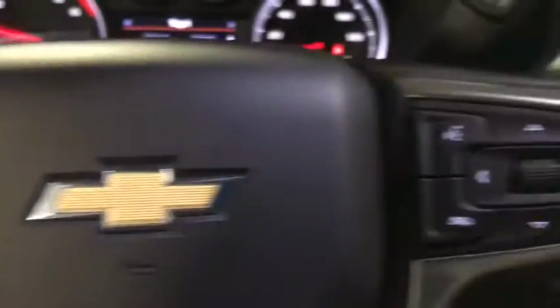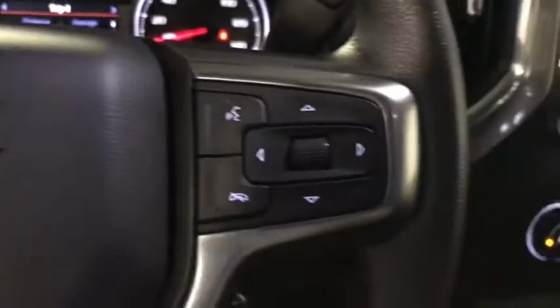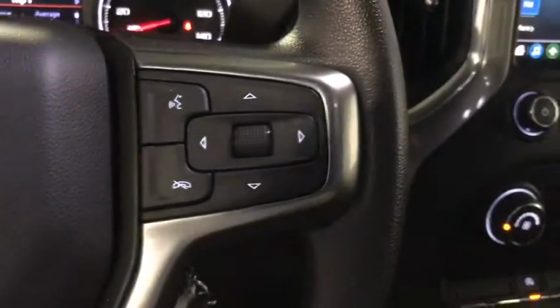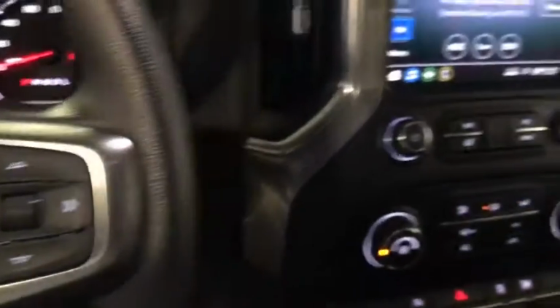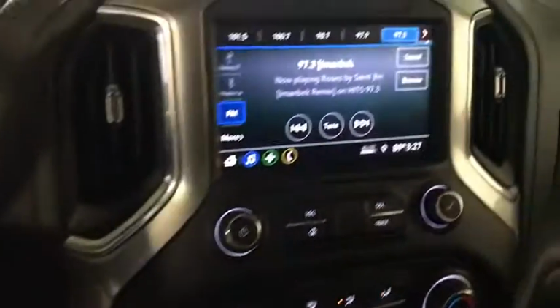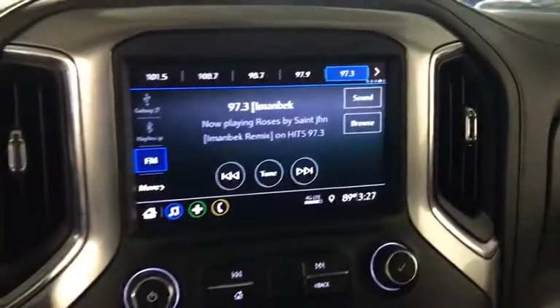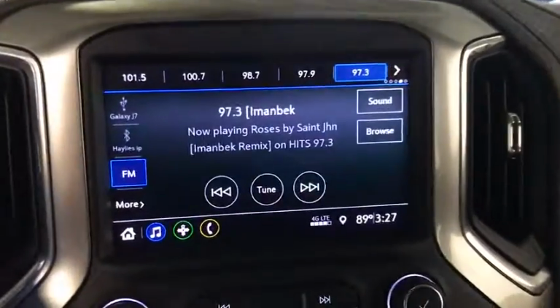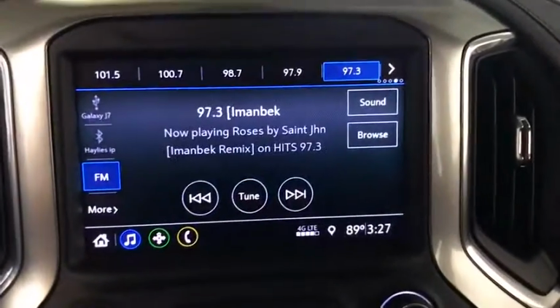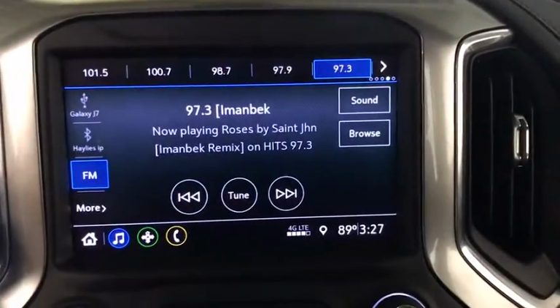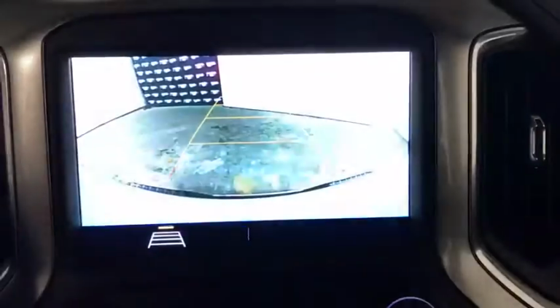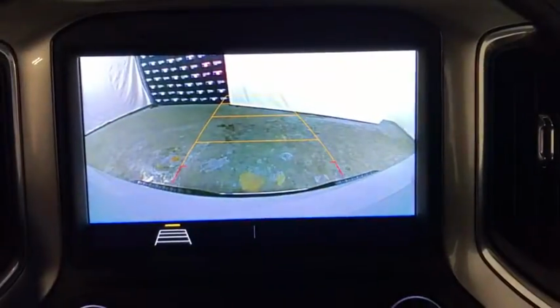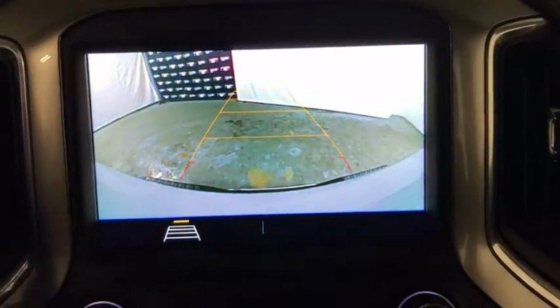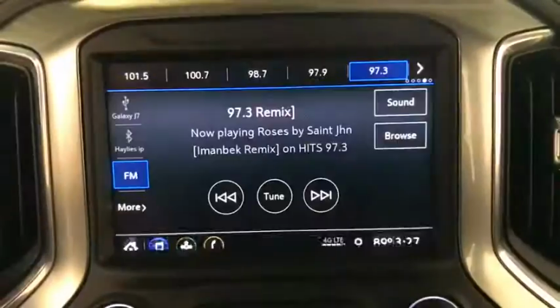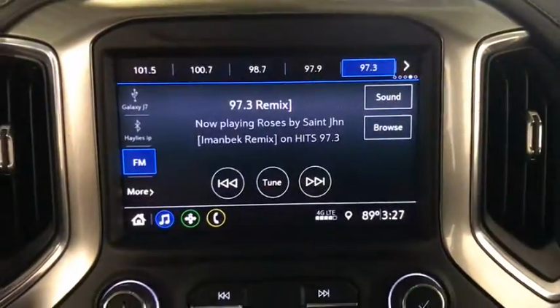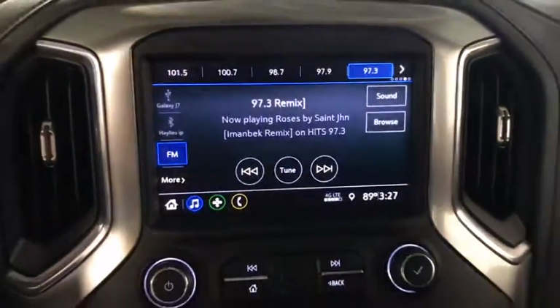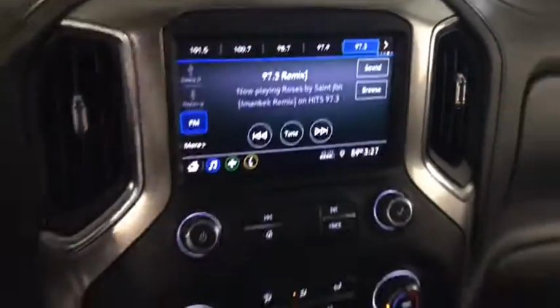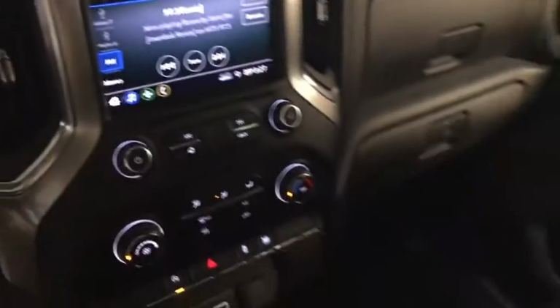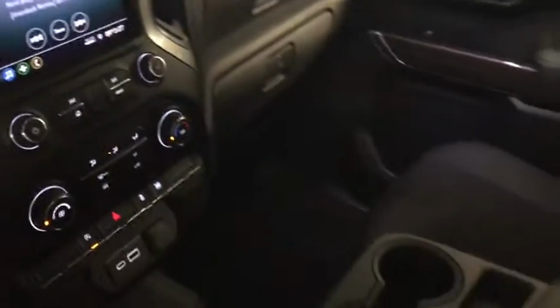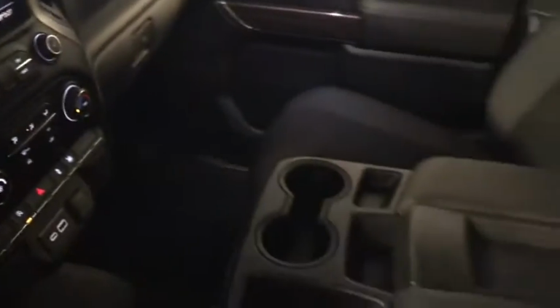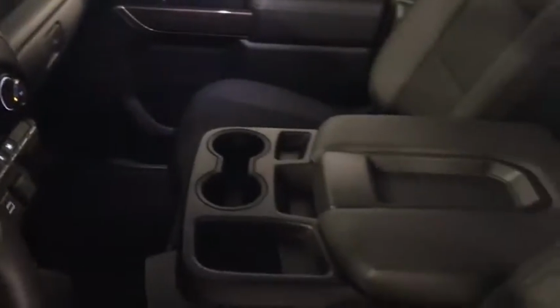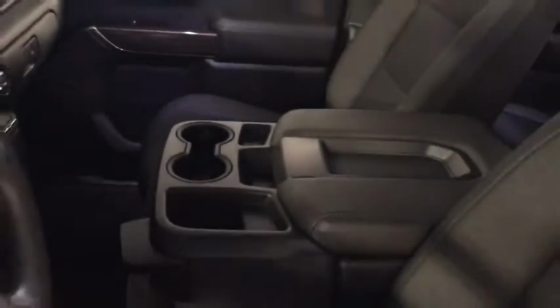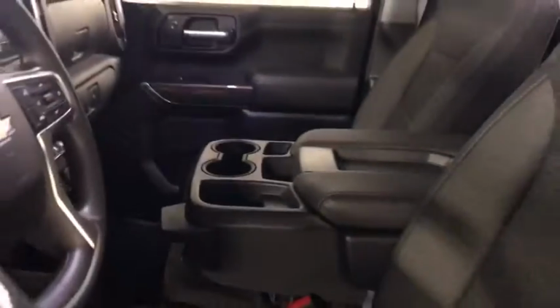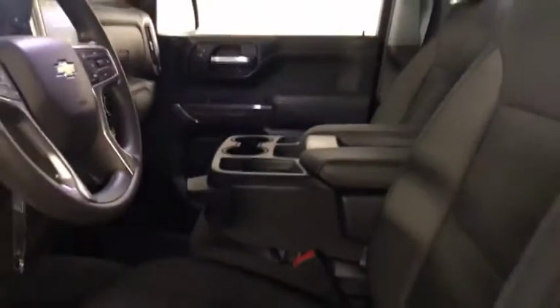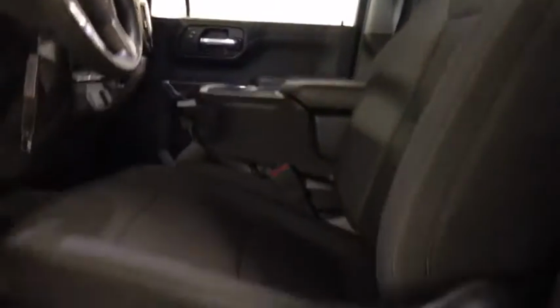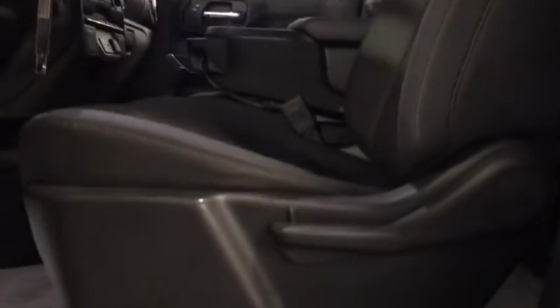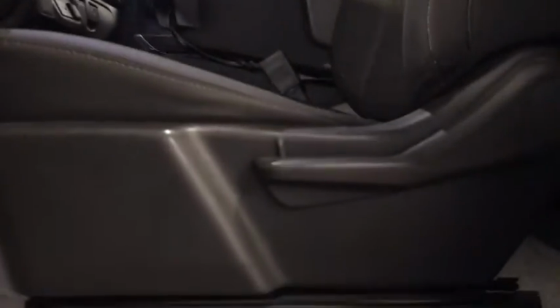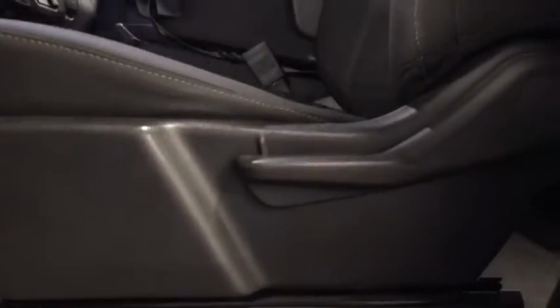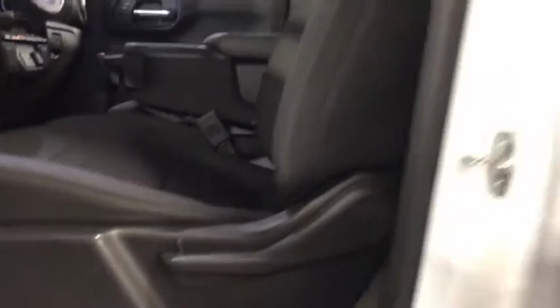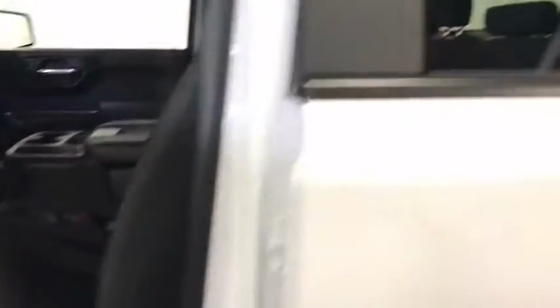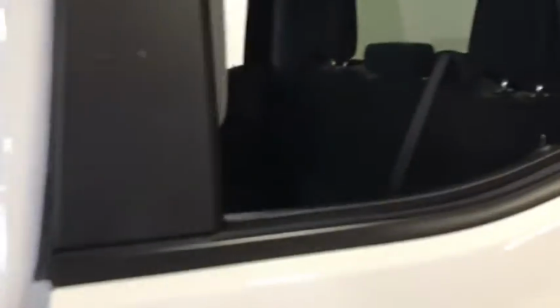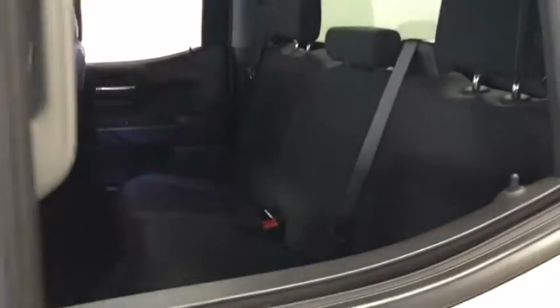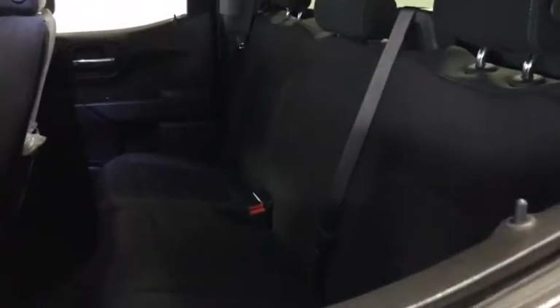This vehicle has less than 30,000 miles. Here are some of this vehicle's great options: traction control, steering wheel audio controls, dual airbags, chrome mirror caps, alloy wheels, power steering, floor mats, four-wheel disc brakes.